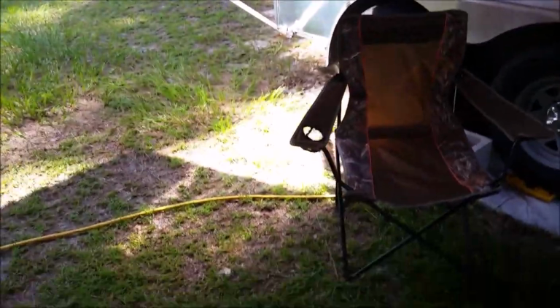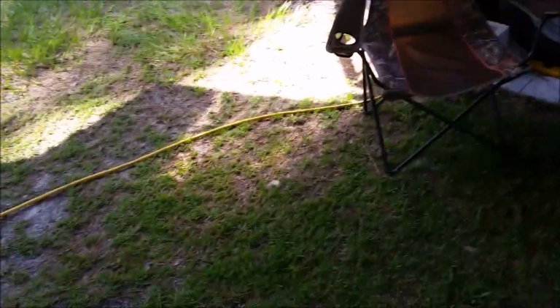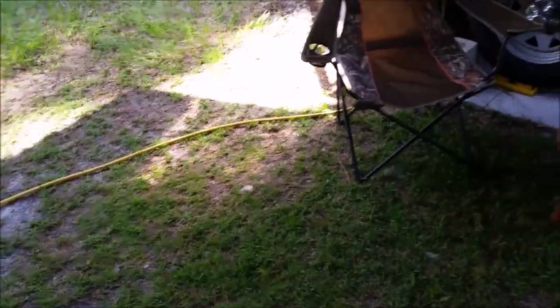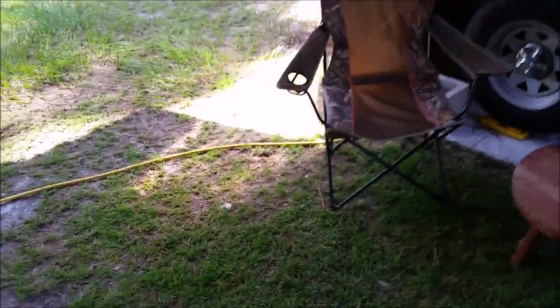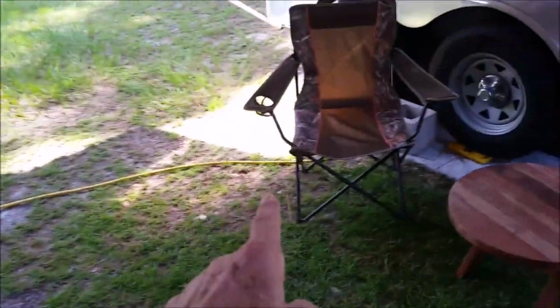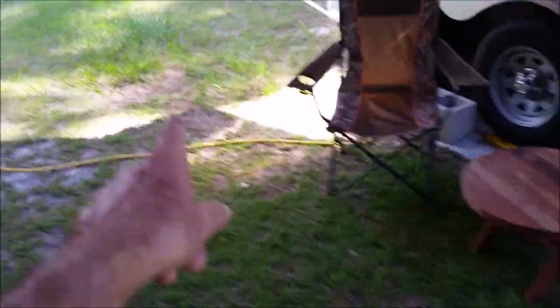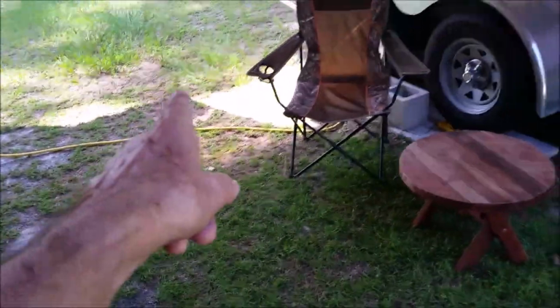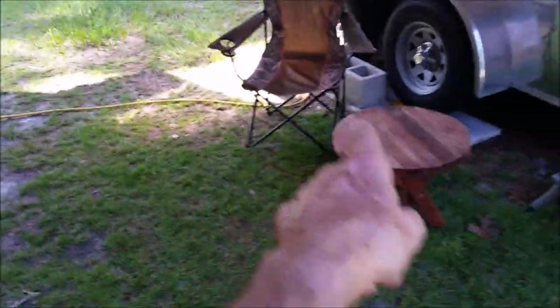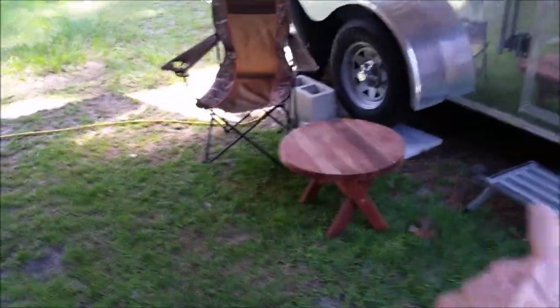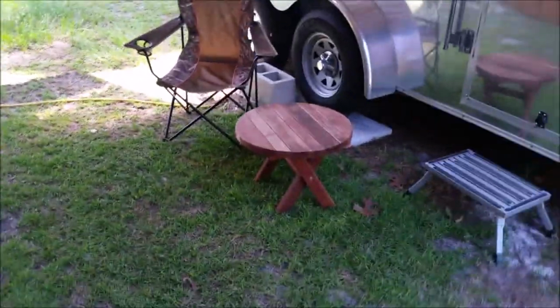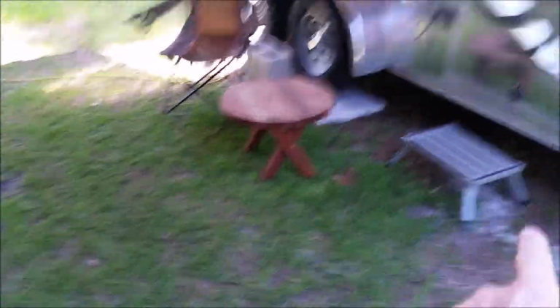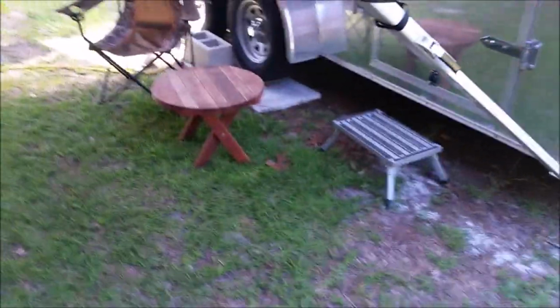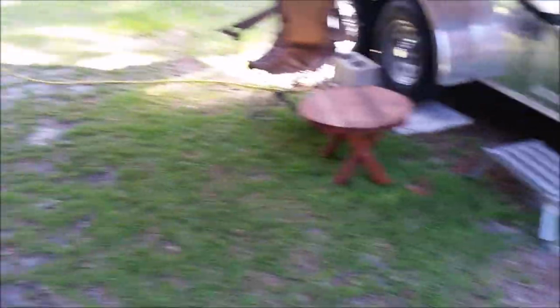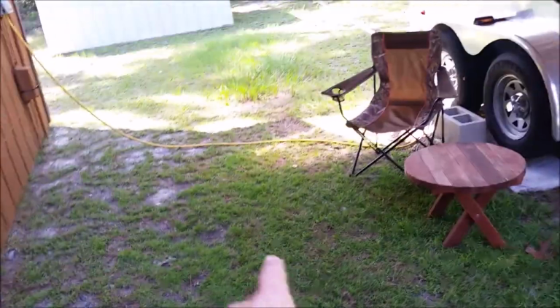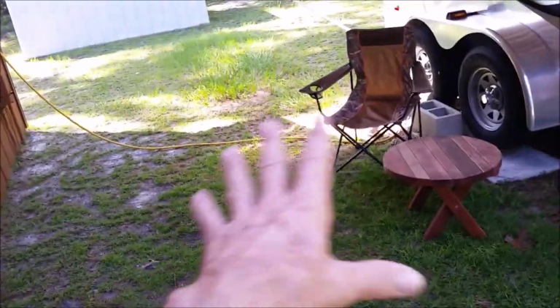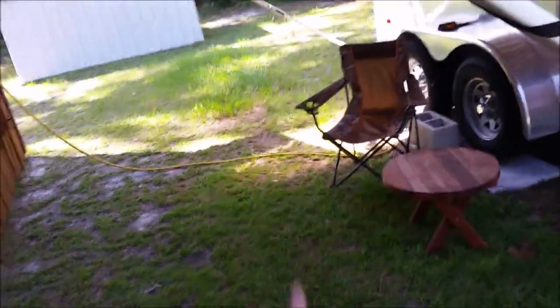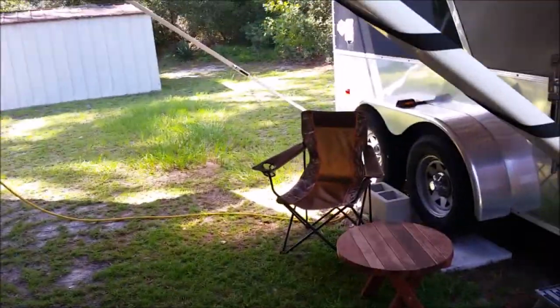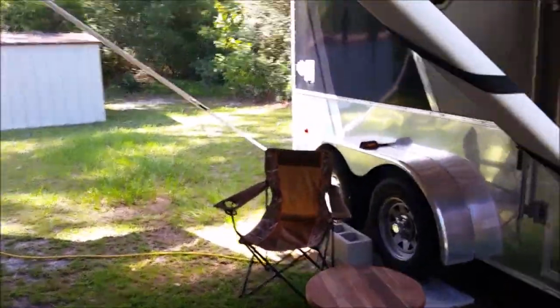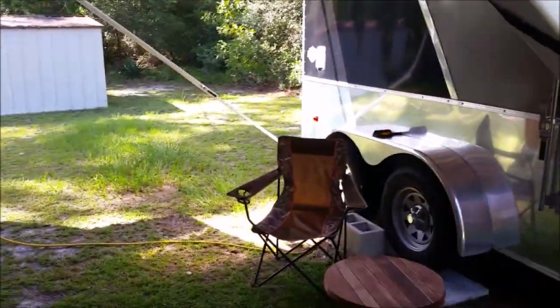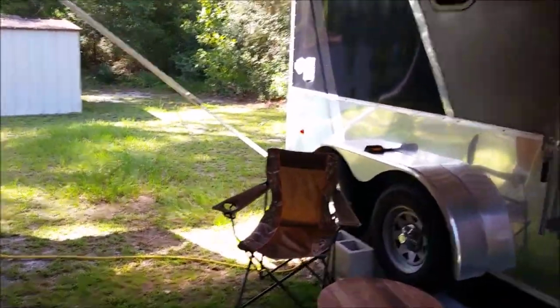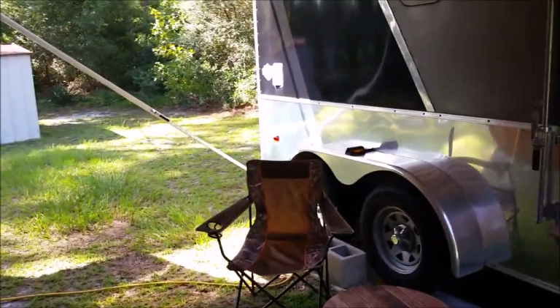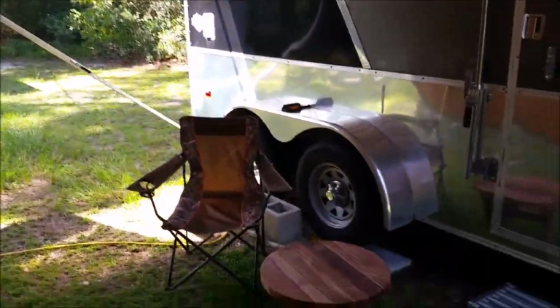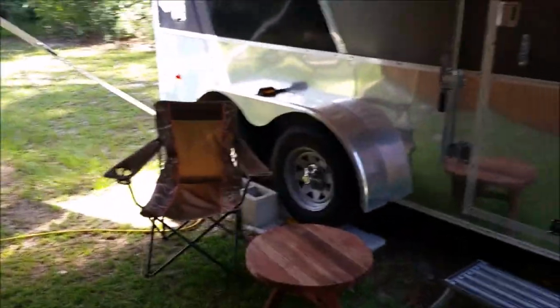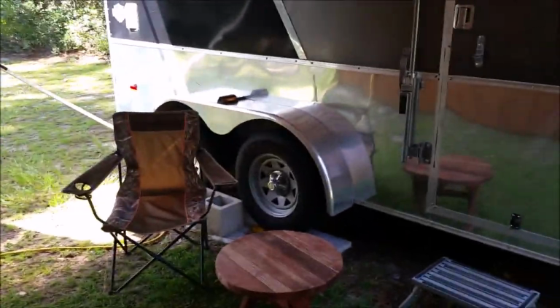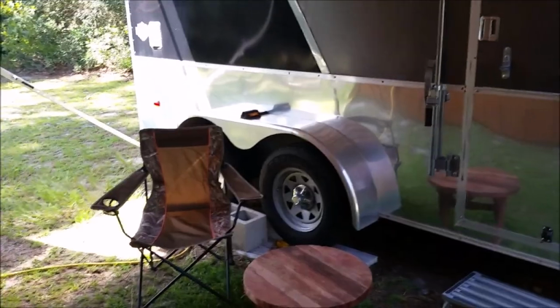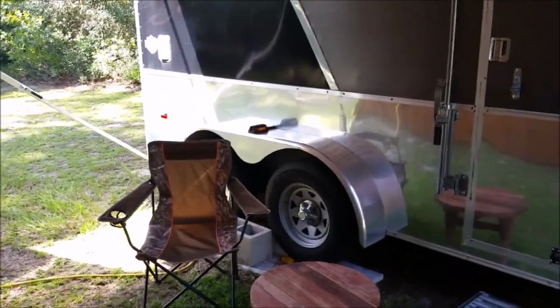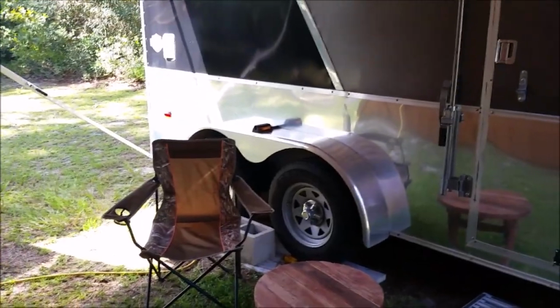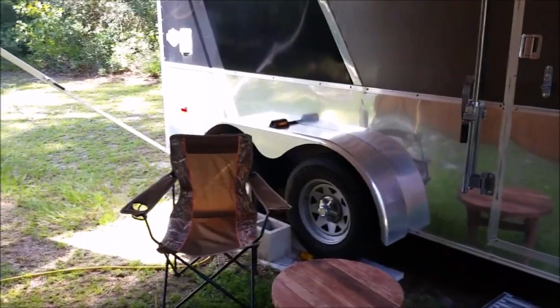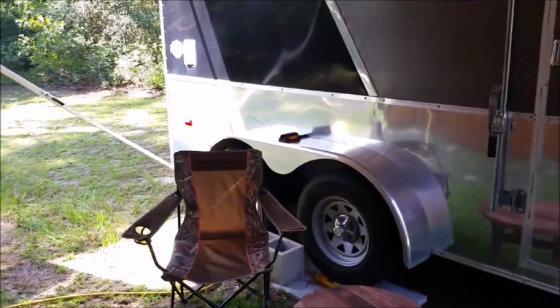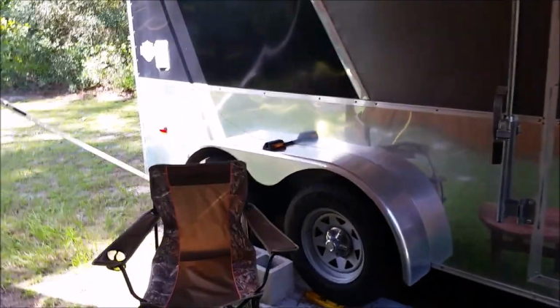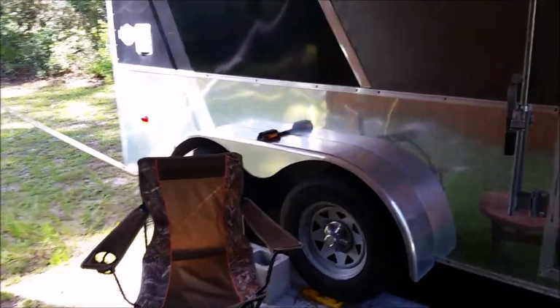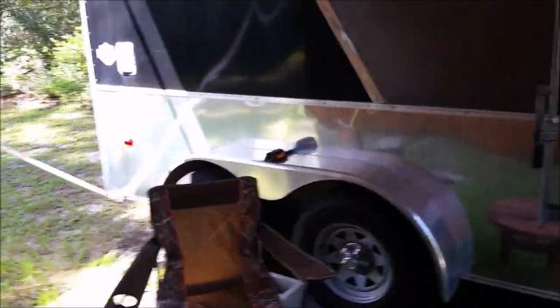Normally I have a rug that I put out, and I got all the accouterments that everybody has for camping. I just got it next to the house right now — I'm not going to set it all out just to make this video.